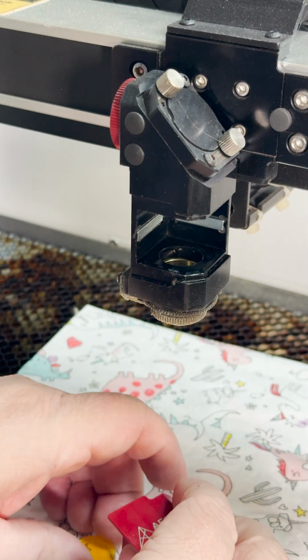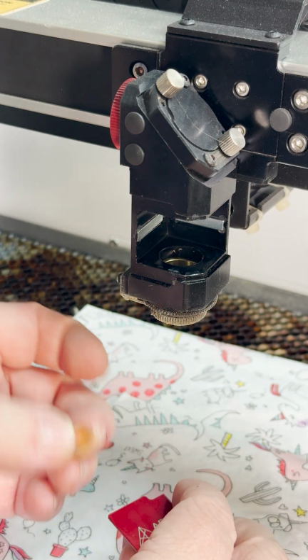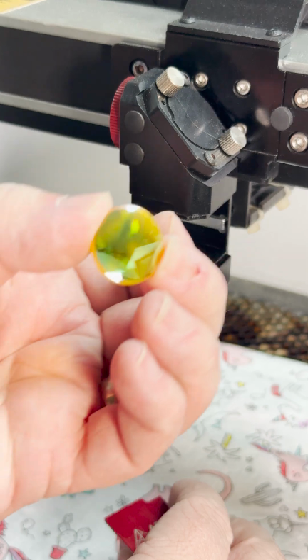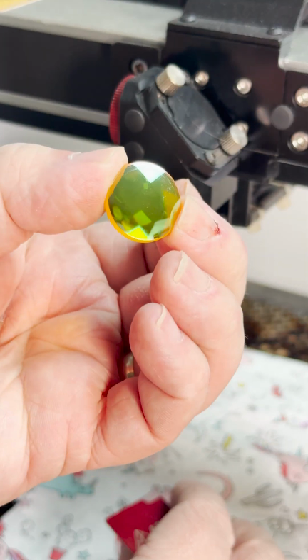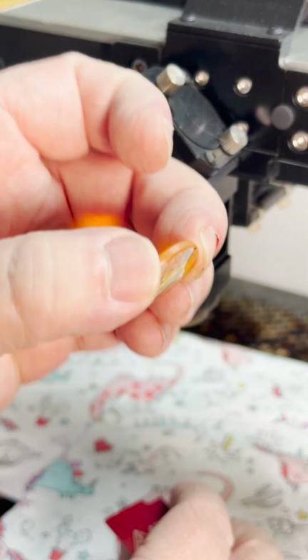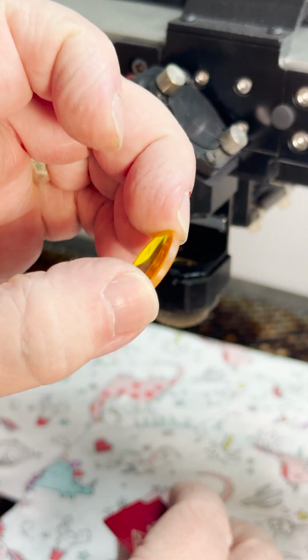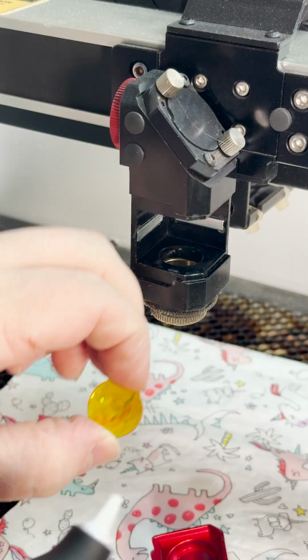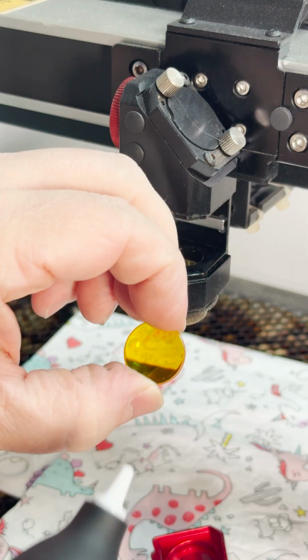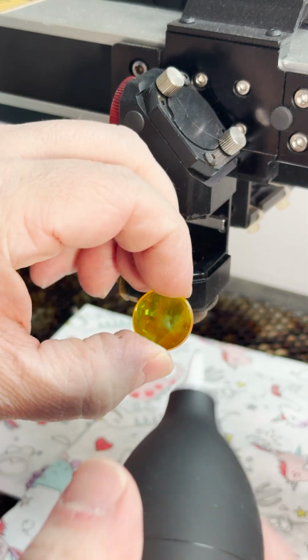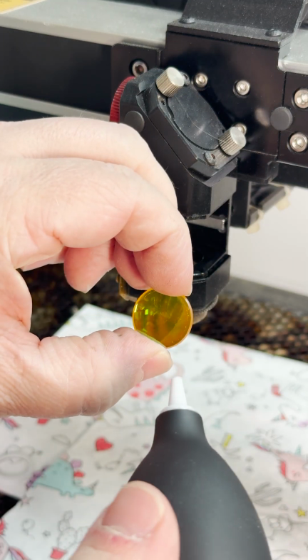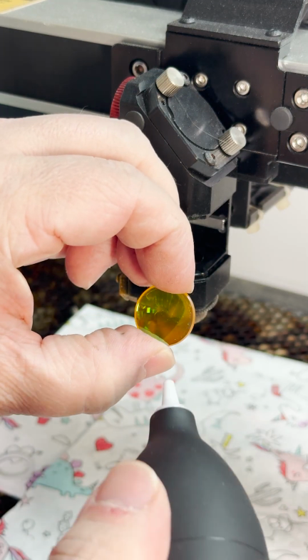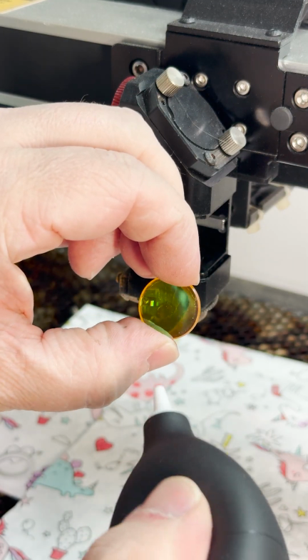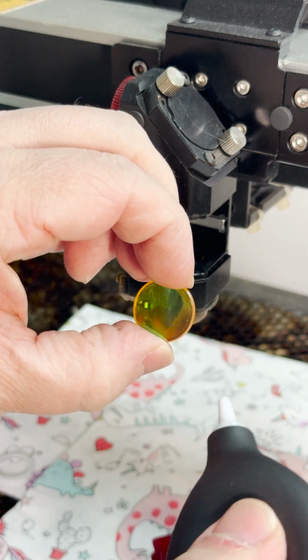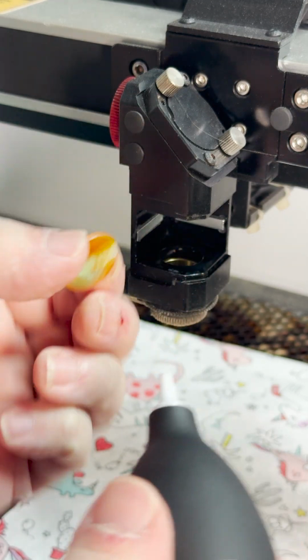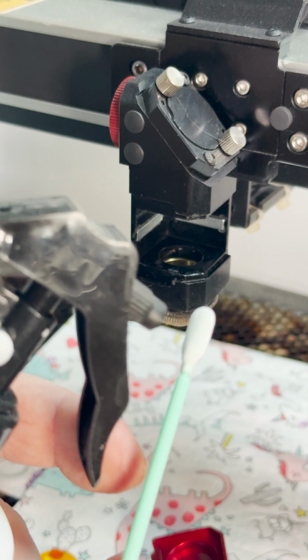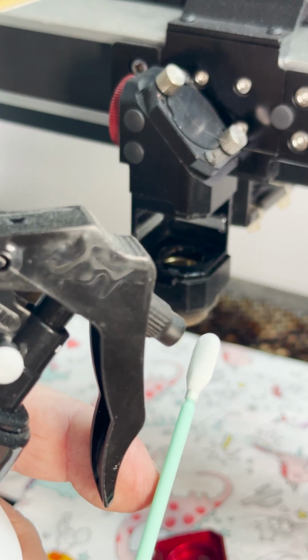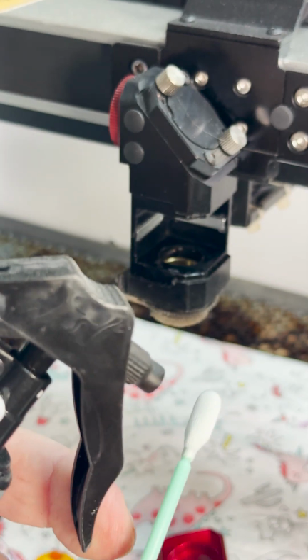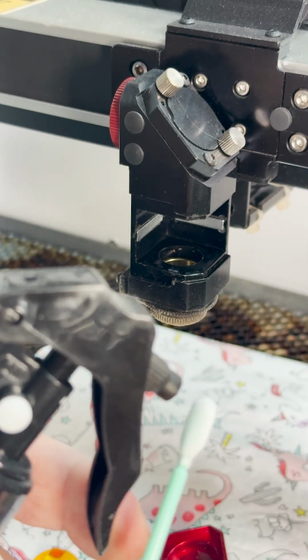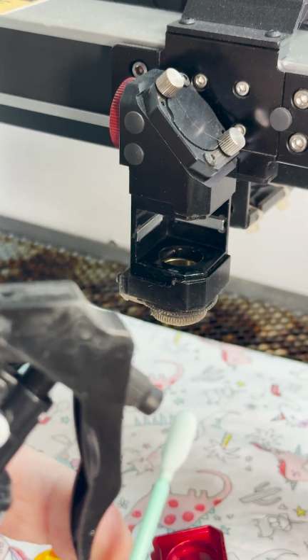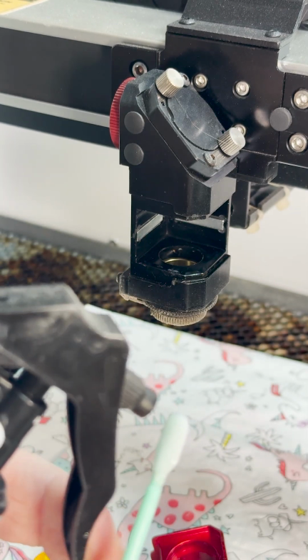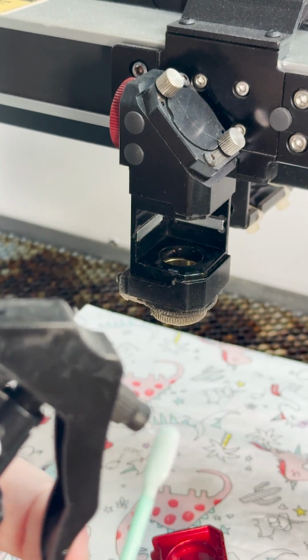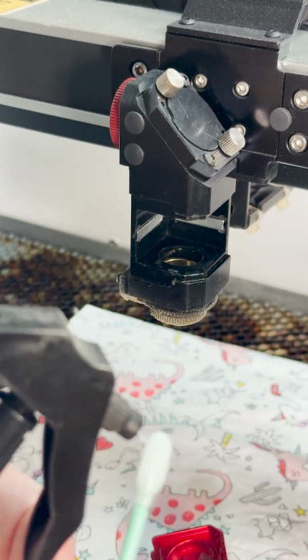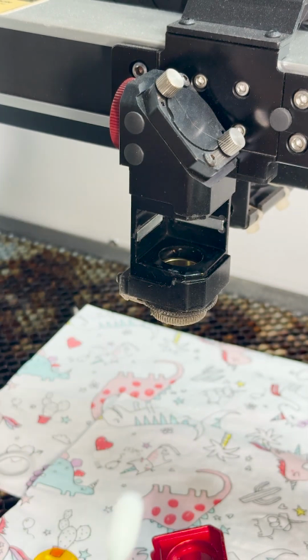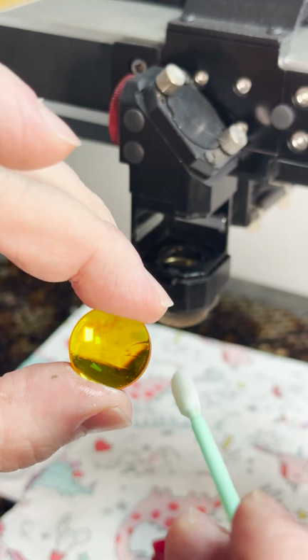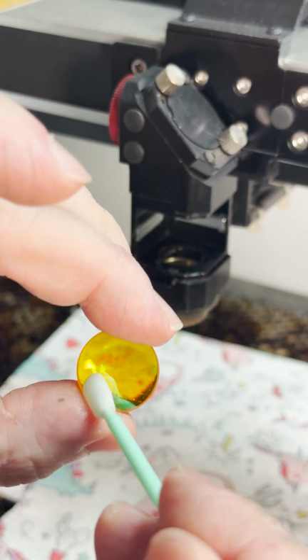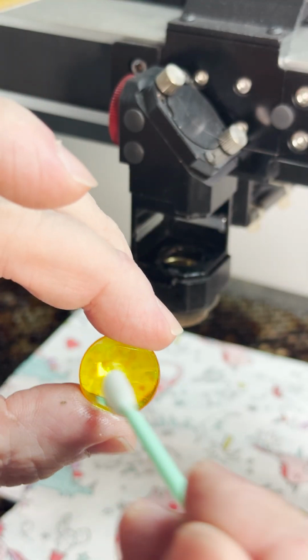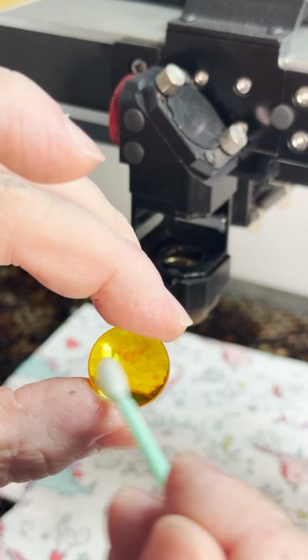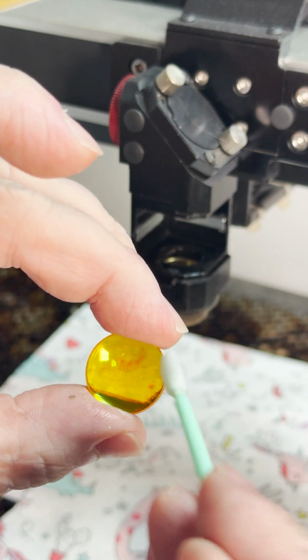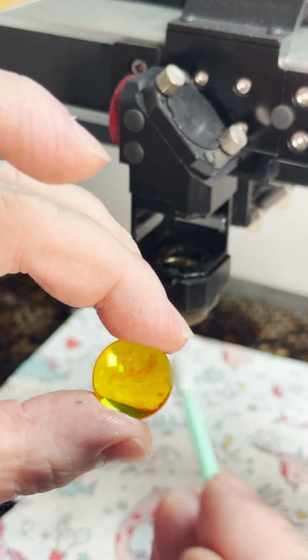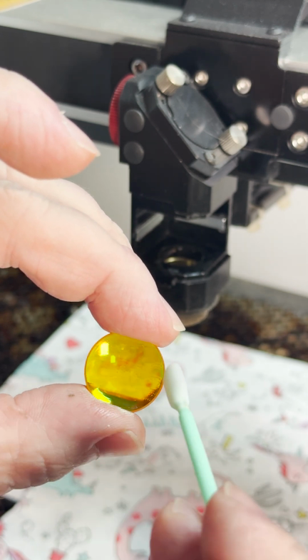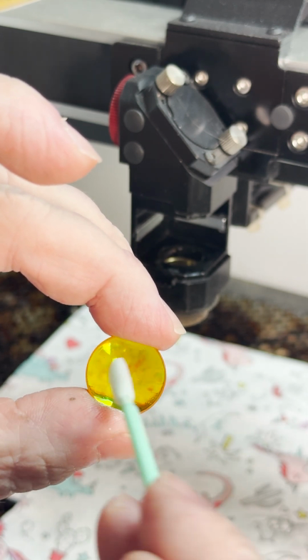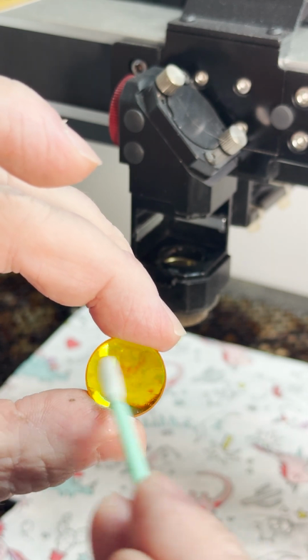Blow away any major debris using an air blower — they do actually give you one with the laser. Then using some regular isopropanol alcohol, at least 90%, and a Q-tip or lens wipe, just make a sweeping motion from left to right to clean off the lens.